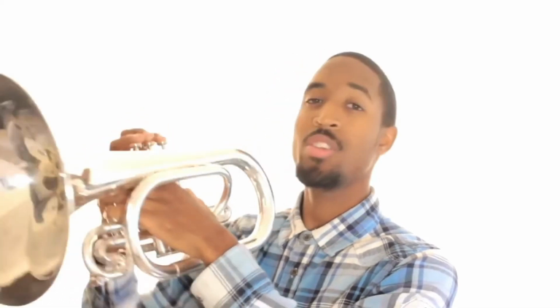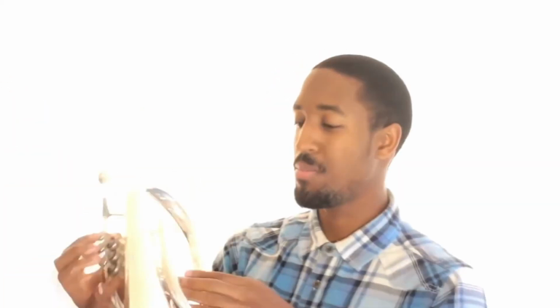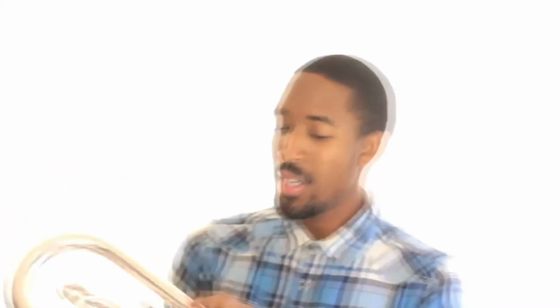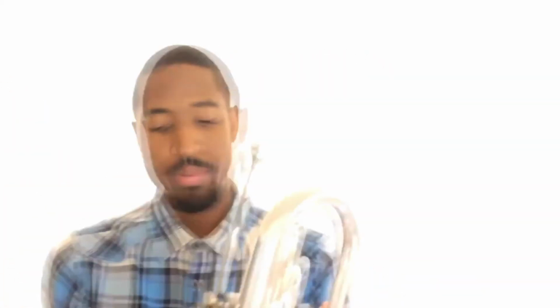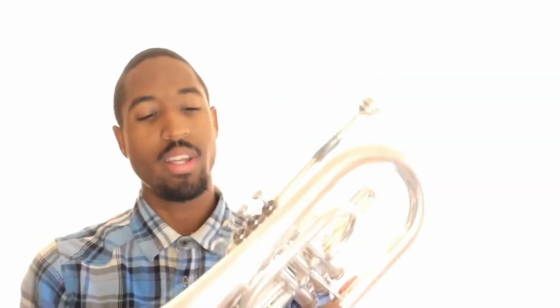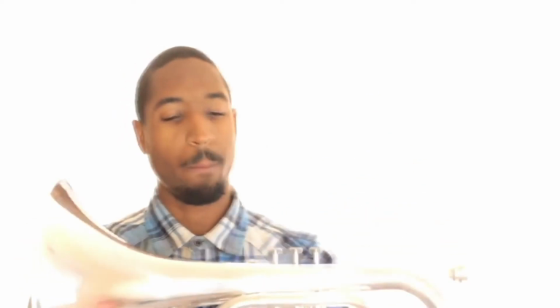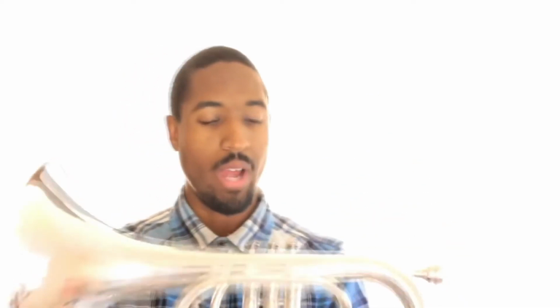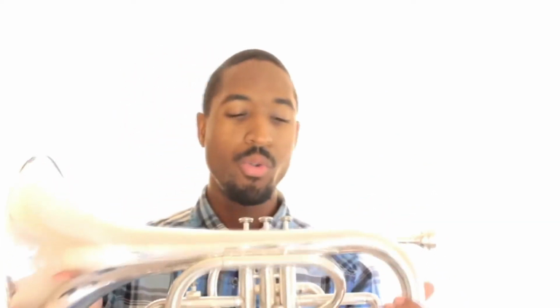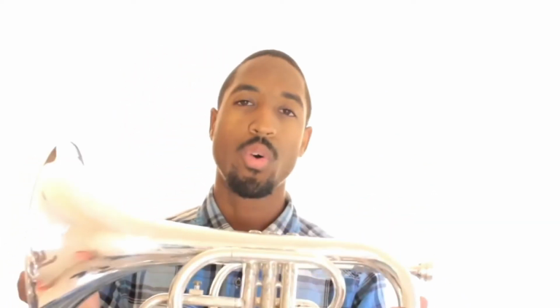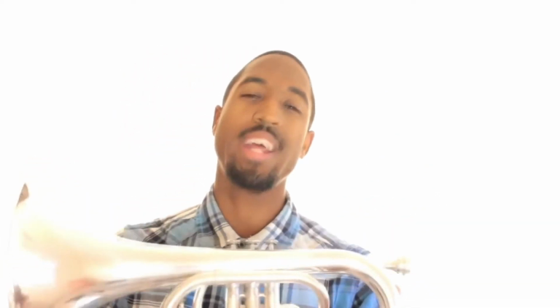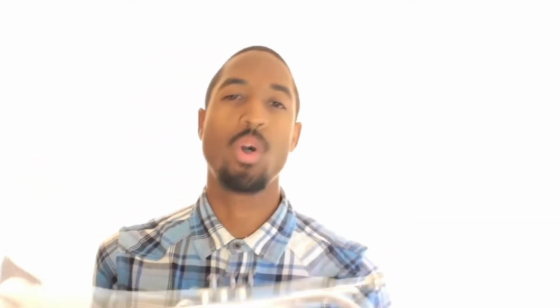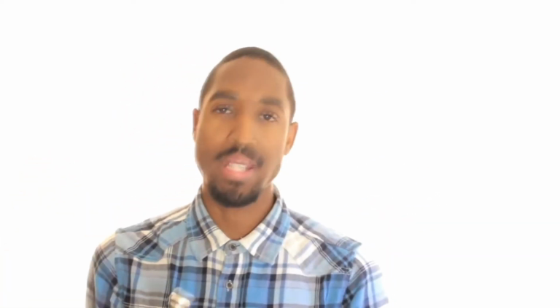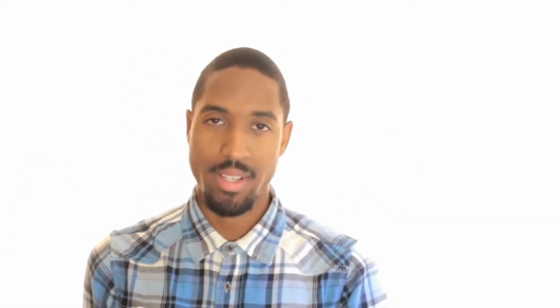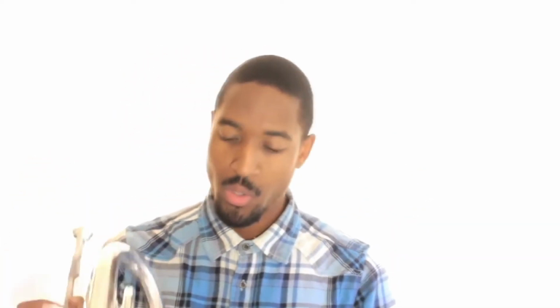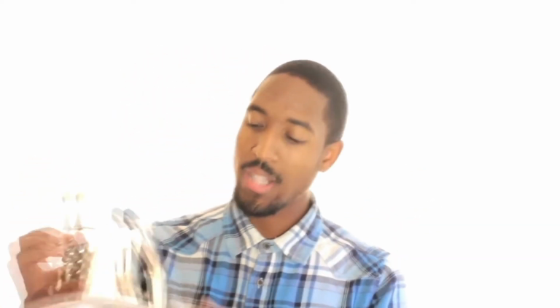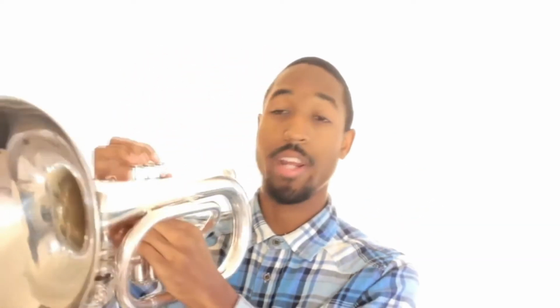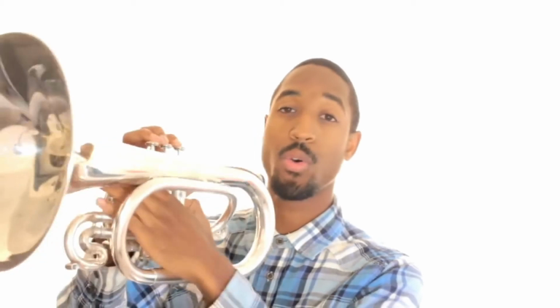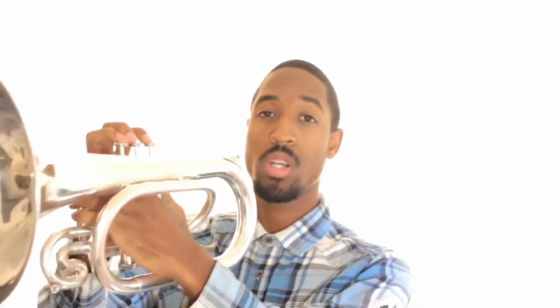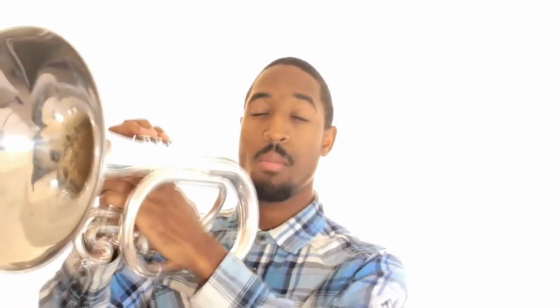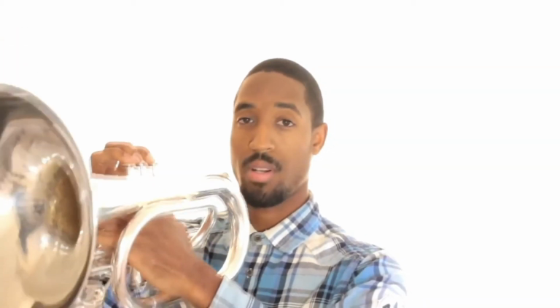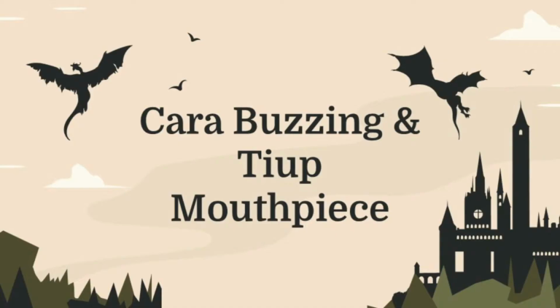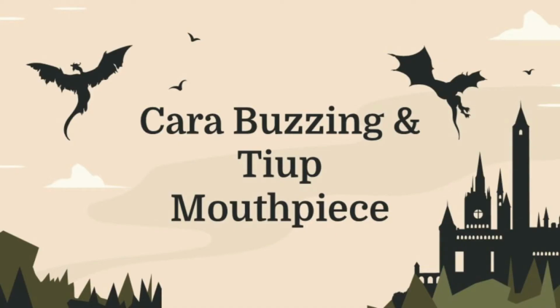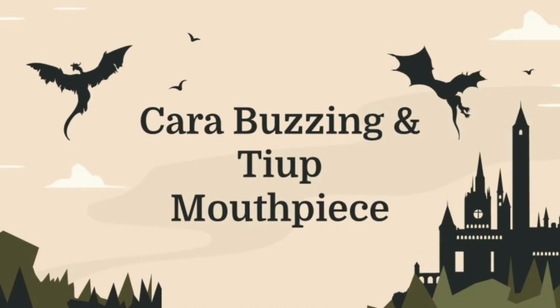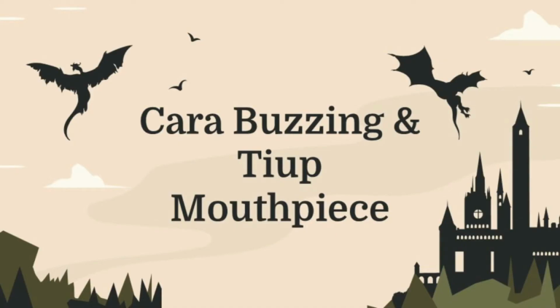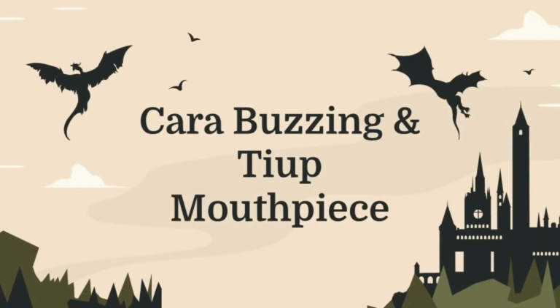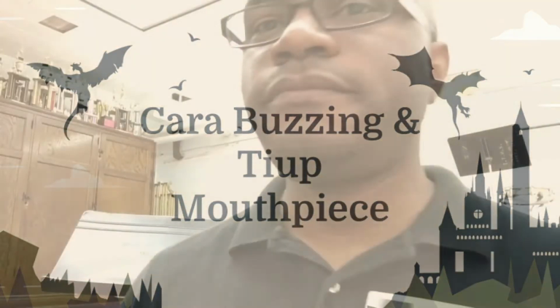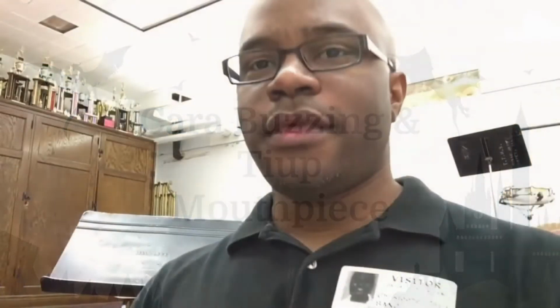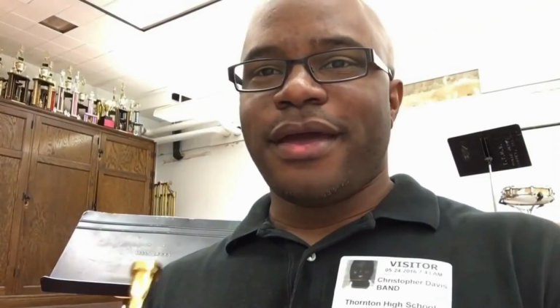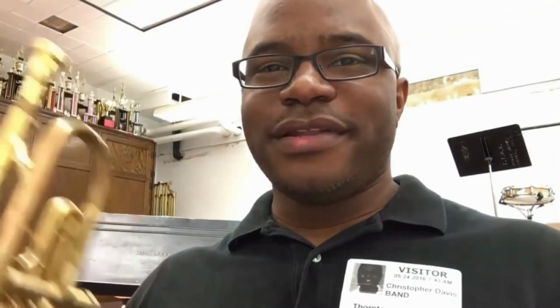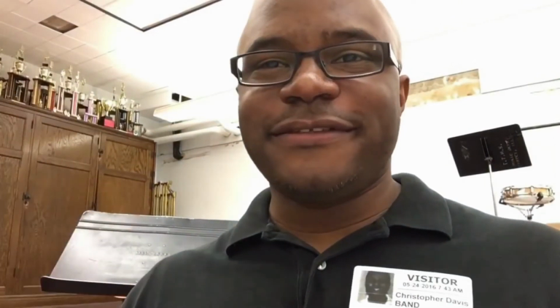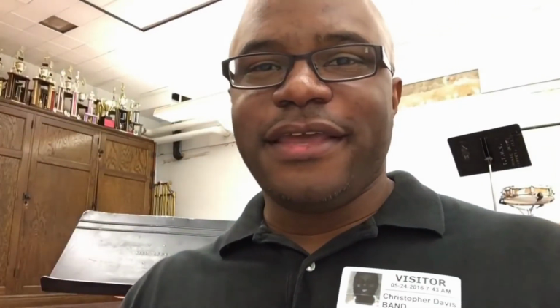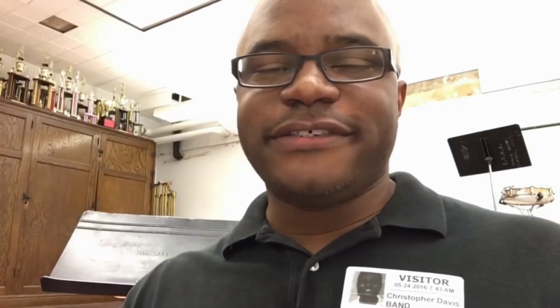So that's basically how you hold the horn. That is so basic — you've got to learn how to hold the horn properly. Alright, quick lesson in buzzing: how do you teach a beginner how to buzz?